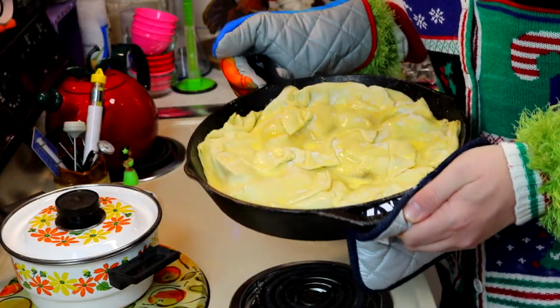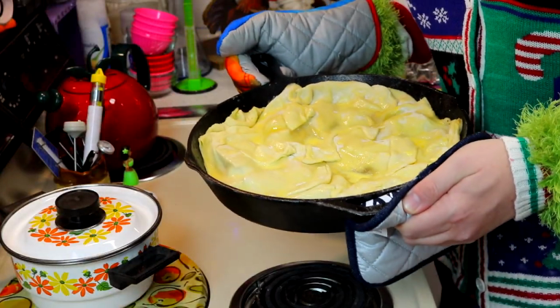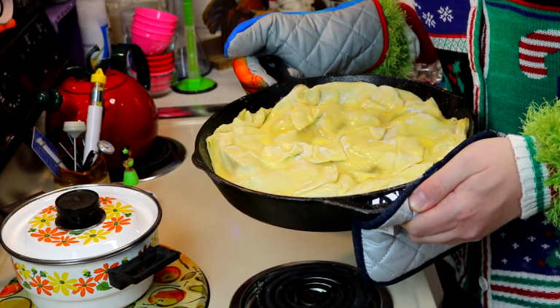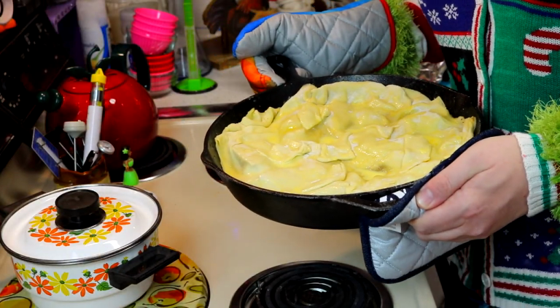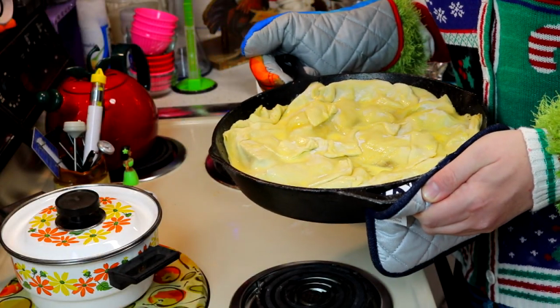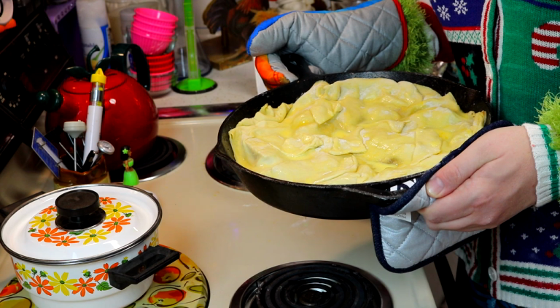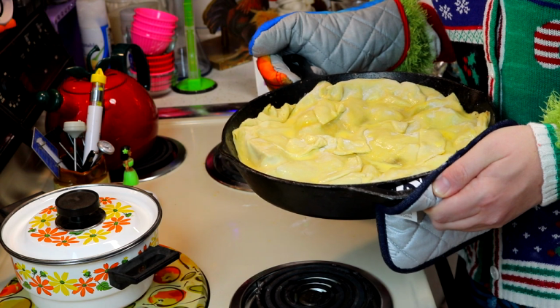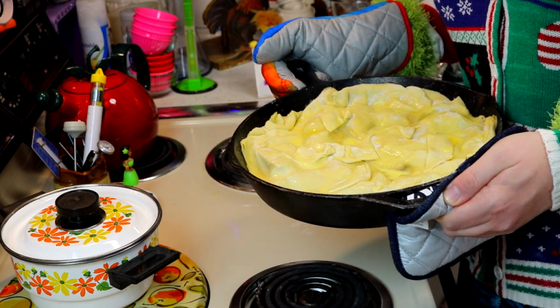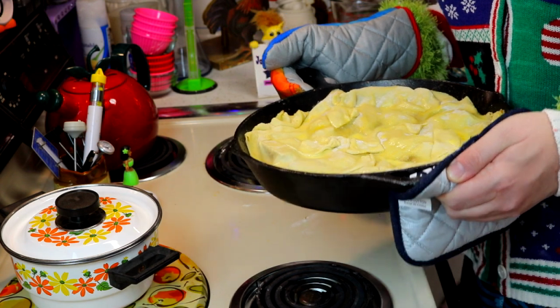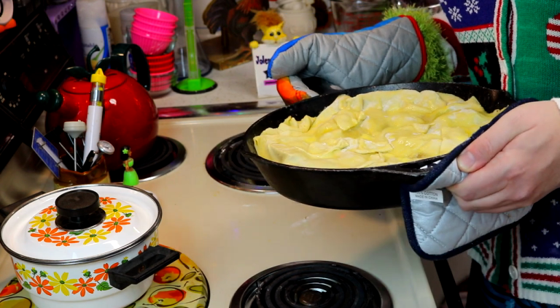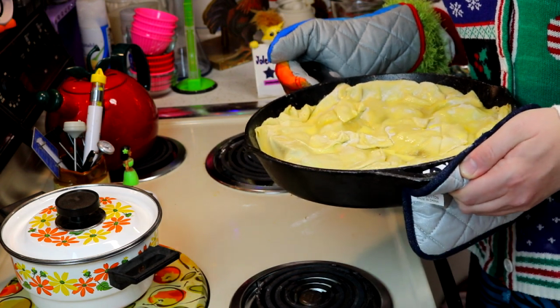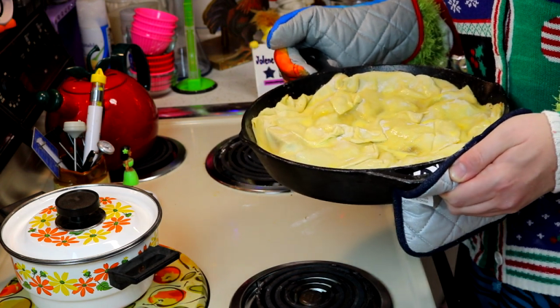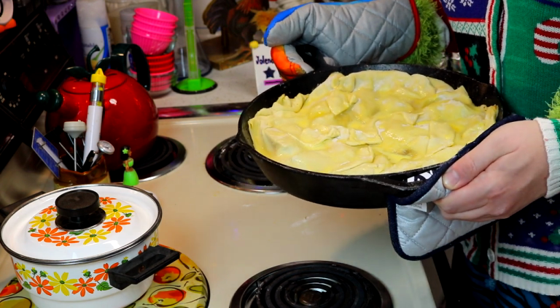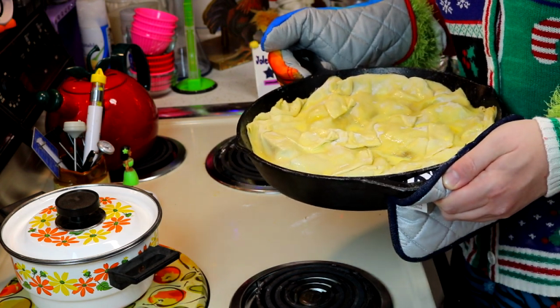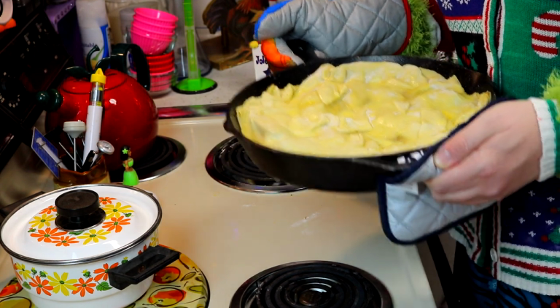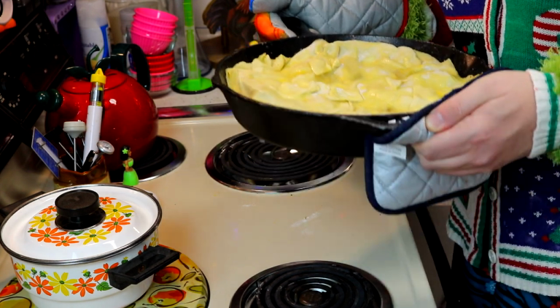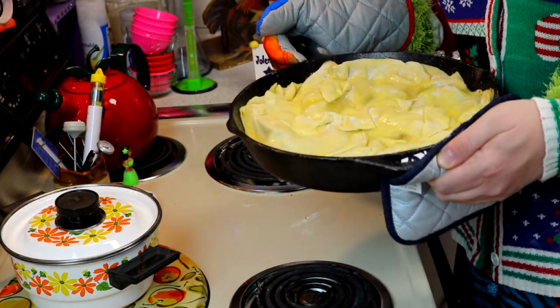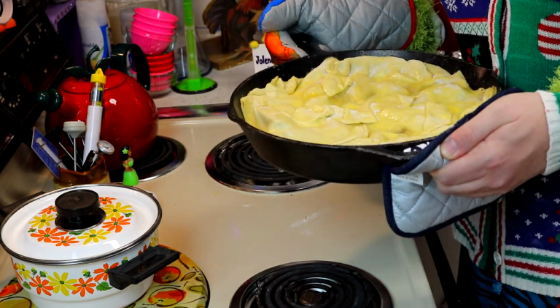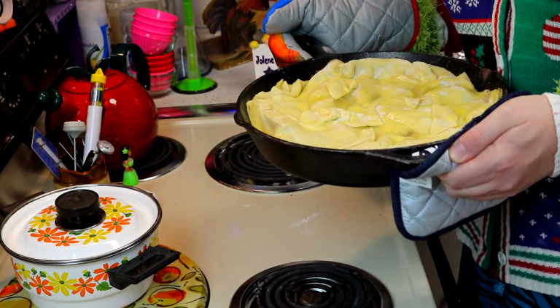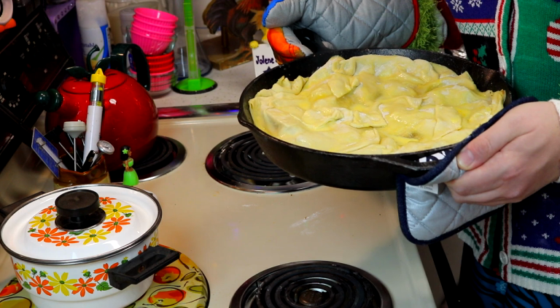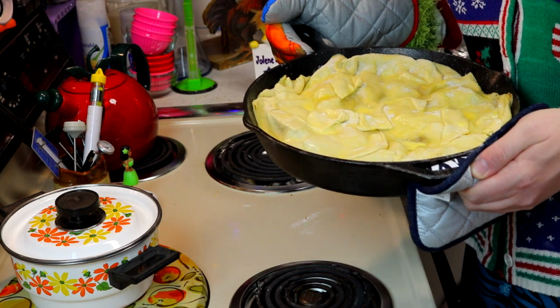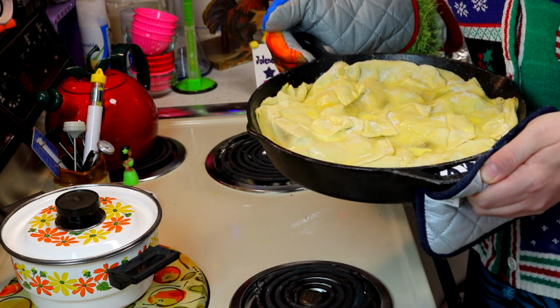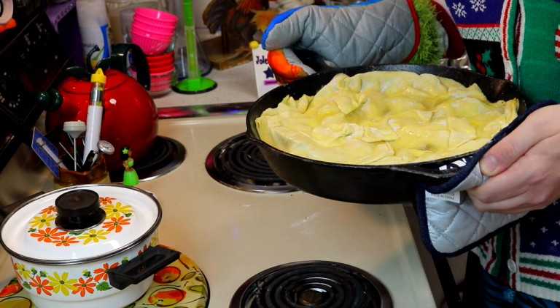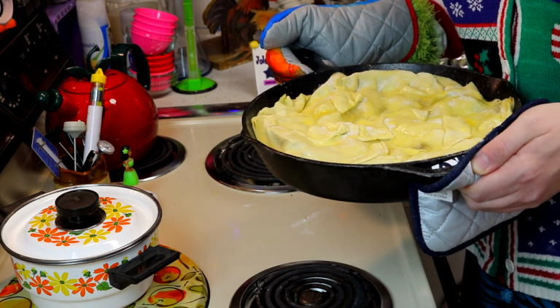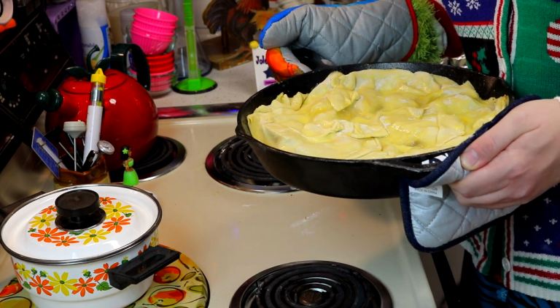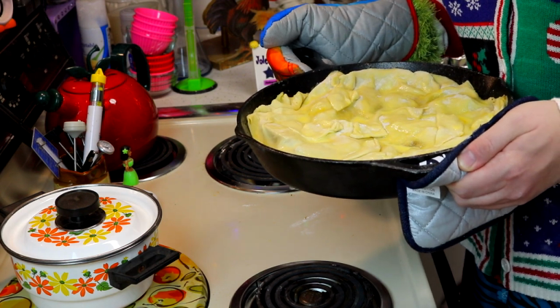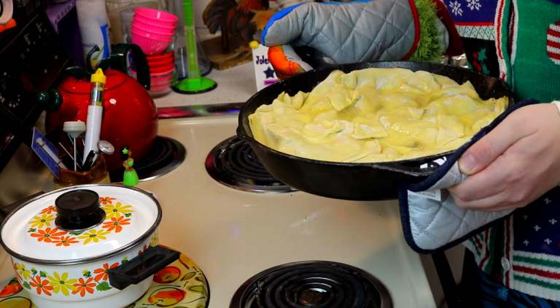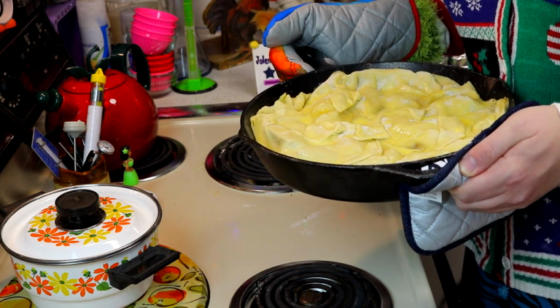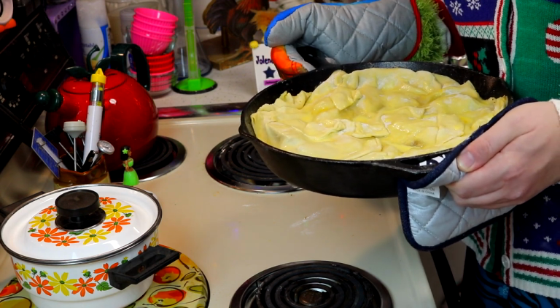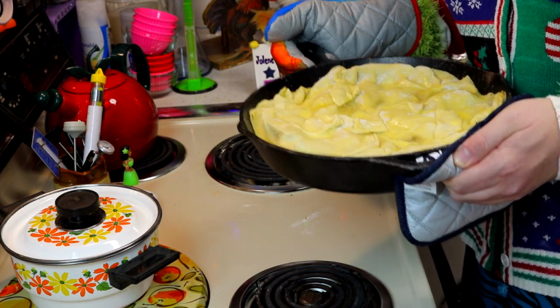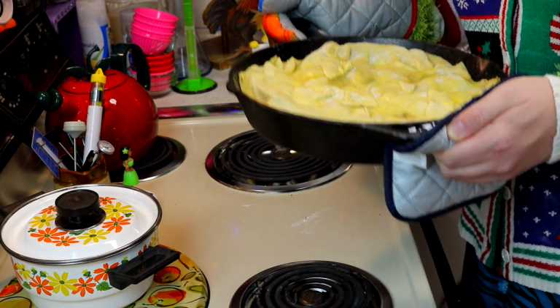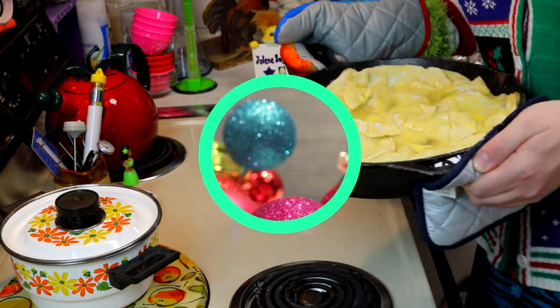Pop it in the oven at 400 degrees for about 25 minutes, keep your eye on it. You might need a baking pan underneath if it keeps overflowing. Set your timer!